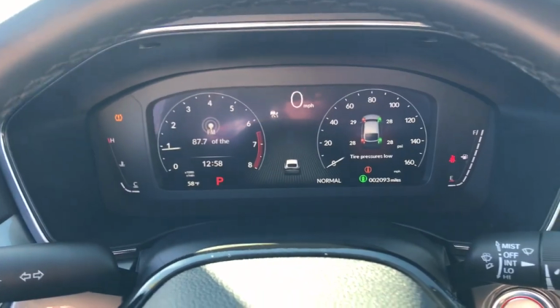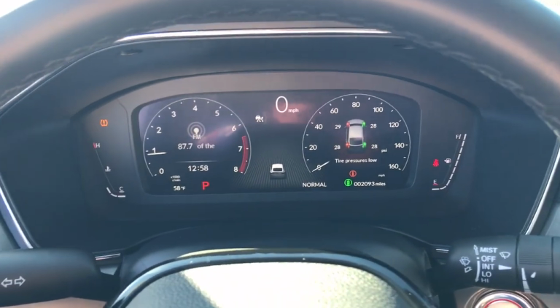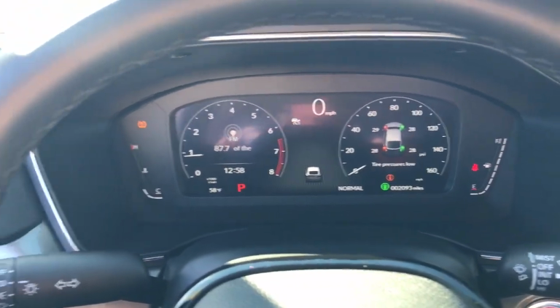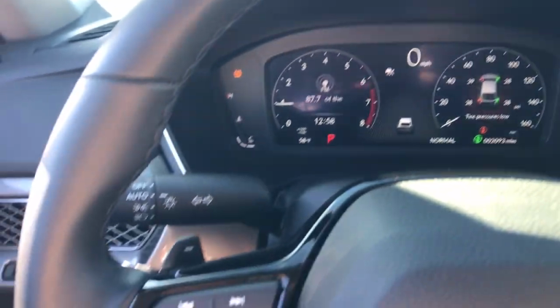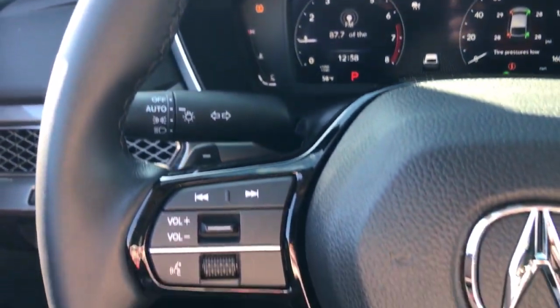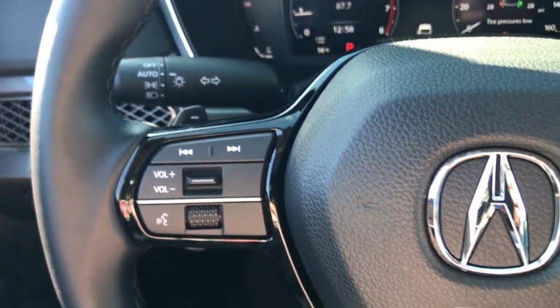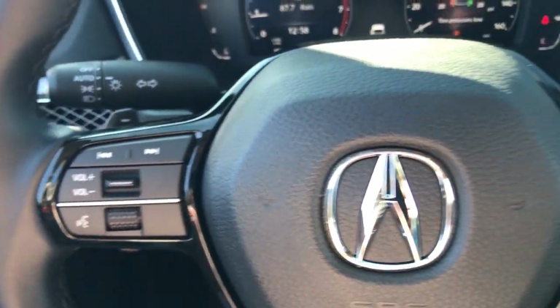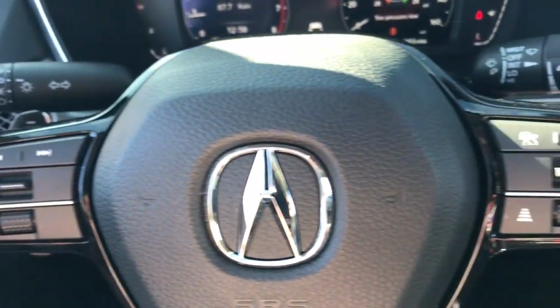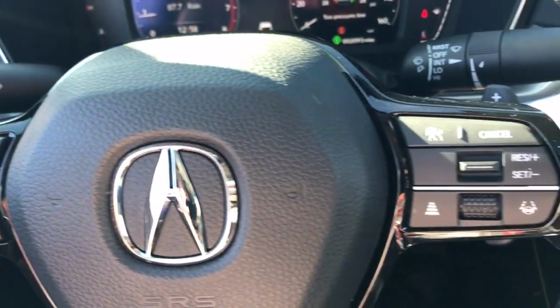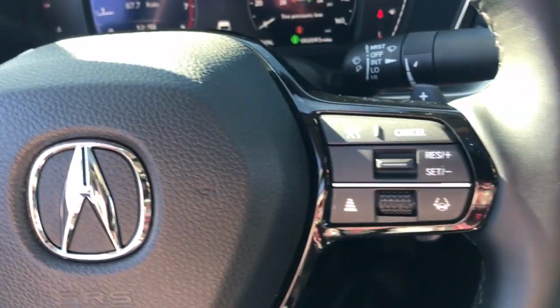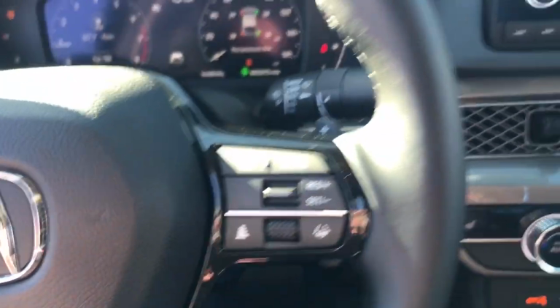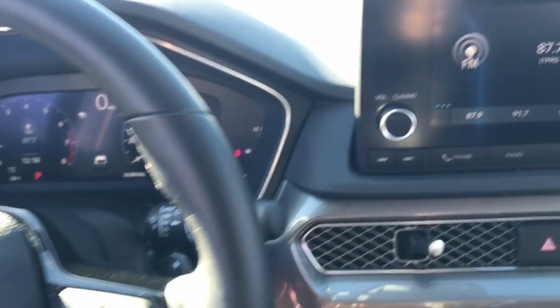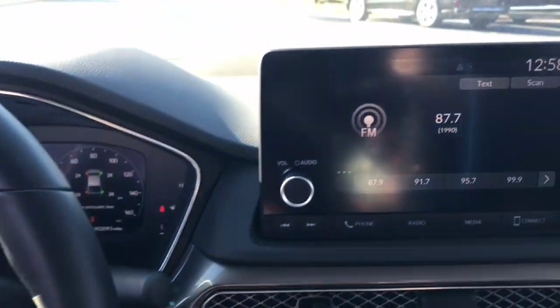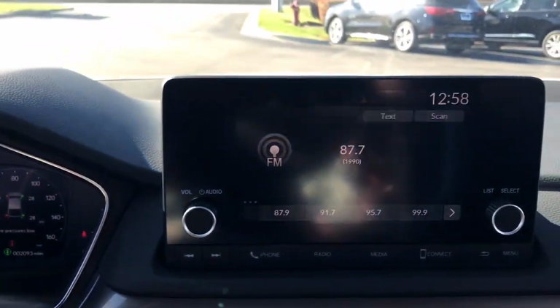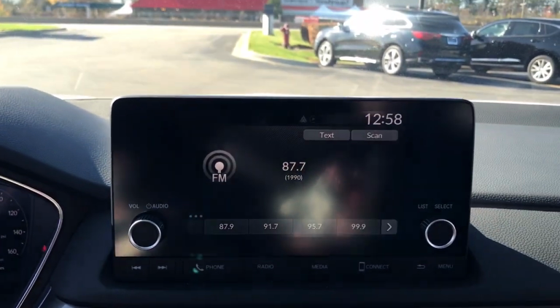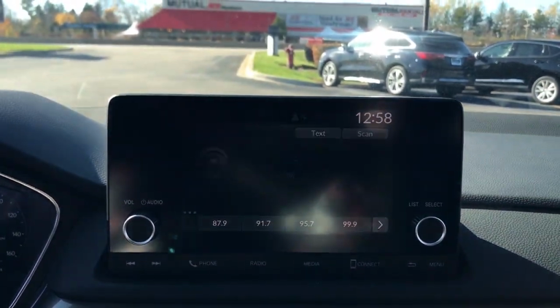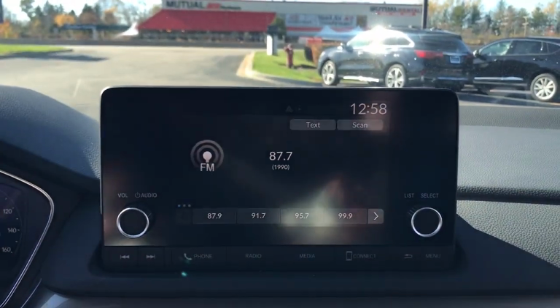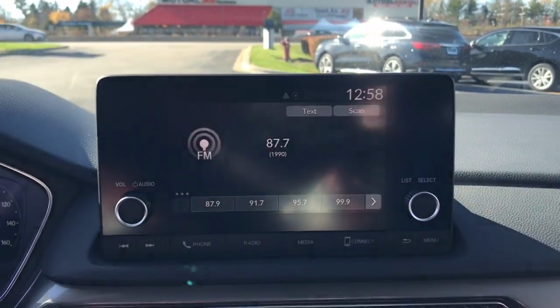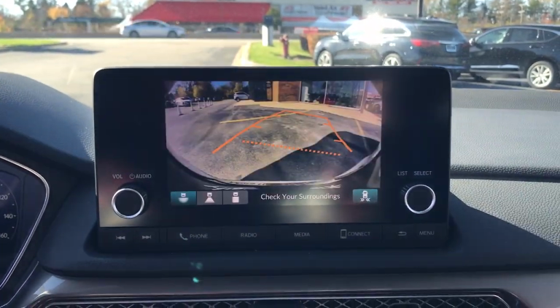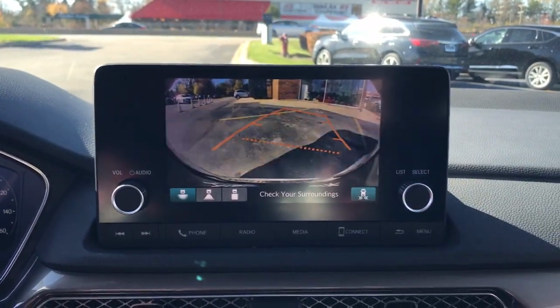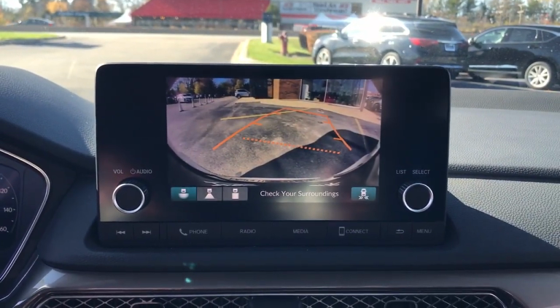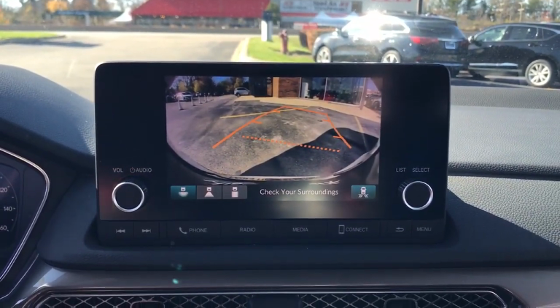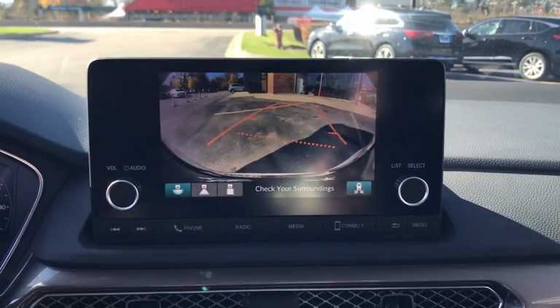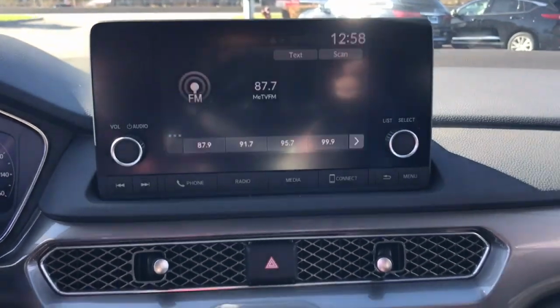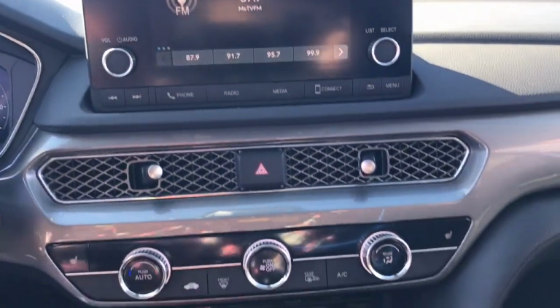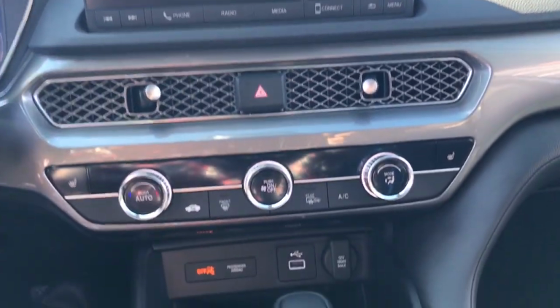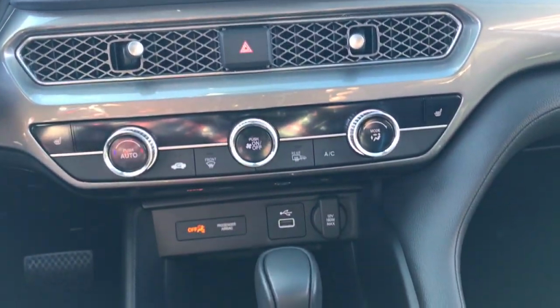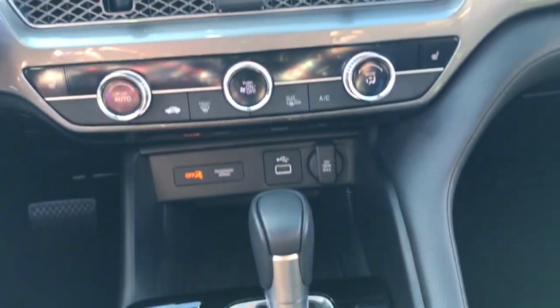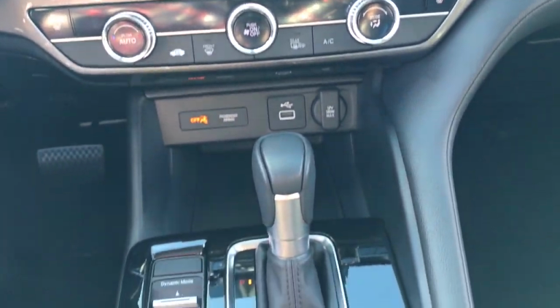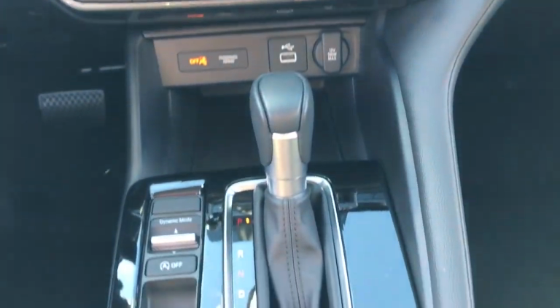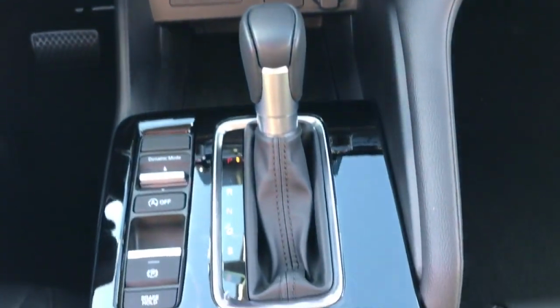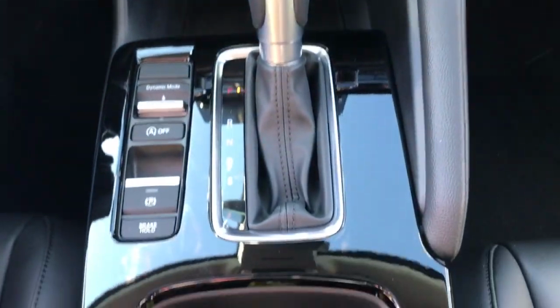Apple CarPlay and/or Android Auto. Lane Departure Warning. Sun/Moonroof. Keyless Entry. Keyless Start. Heated Mirrors. Premium Sound System. Lane Keeping Assist. Backup Camera.